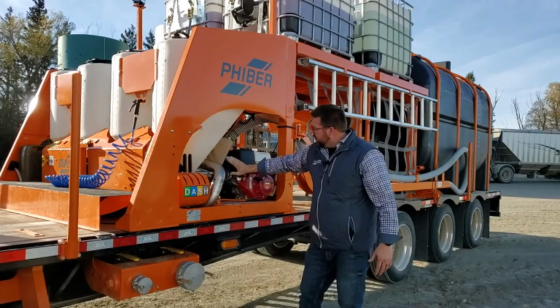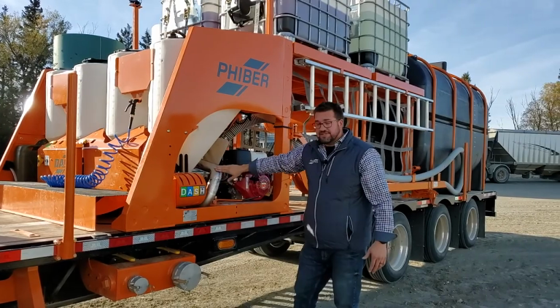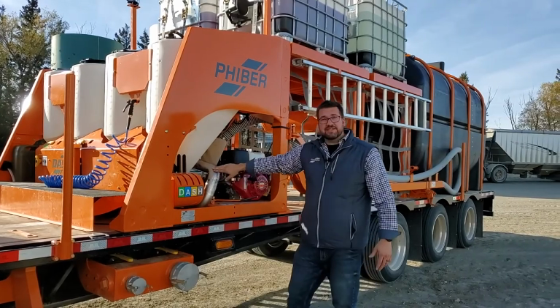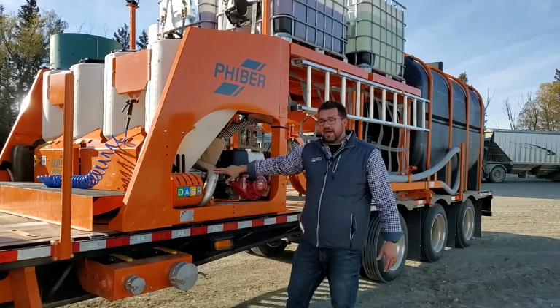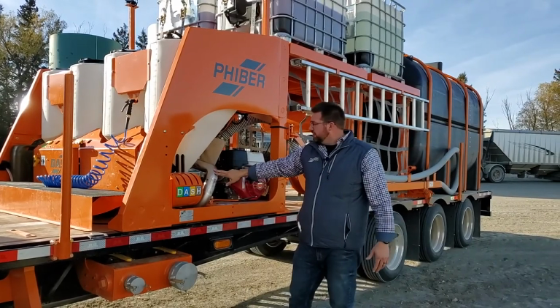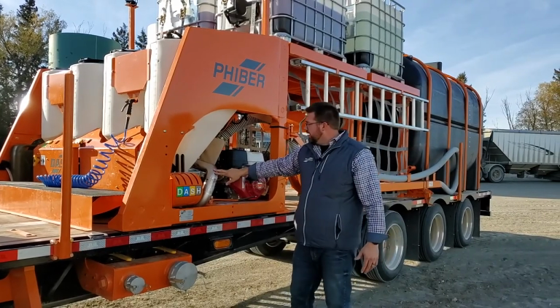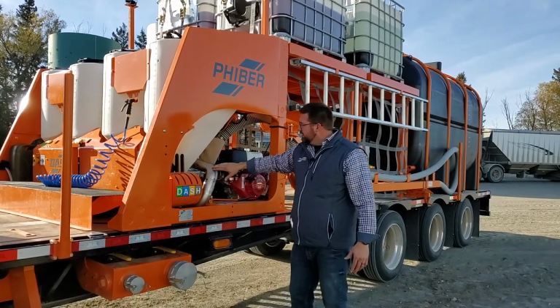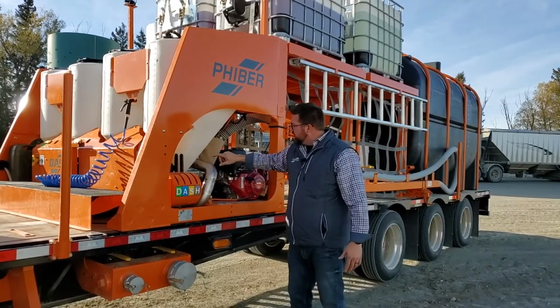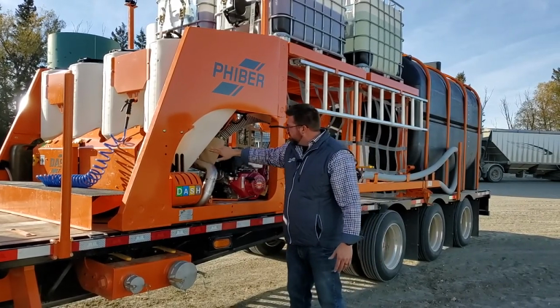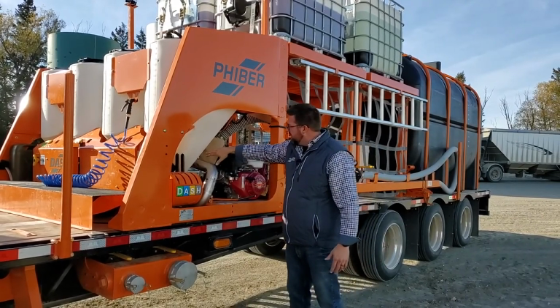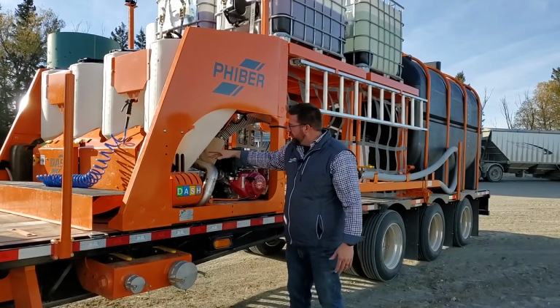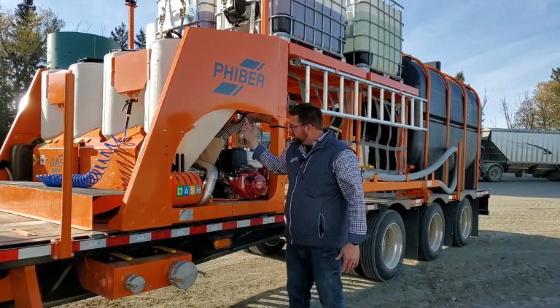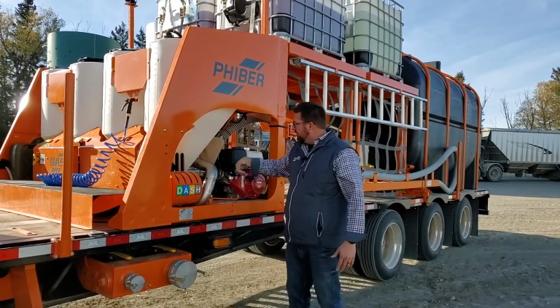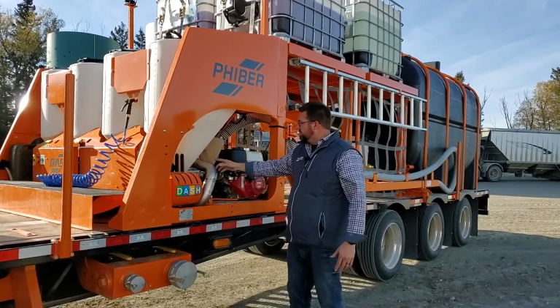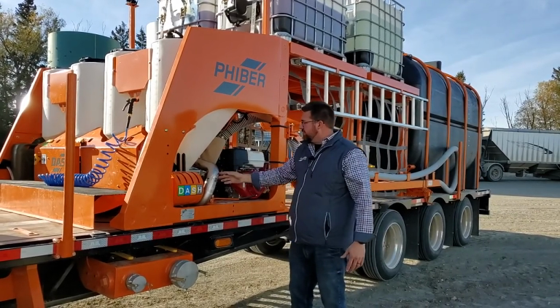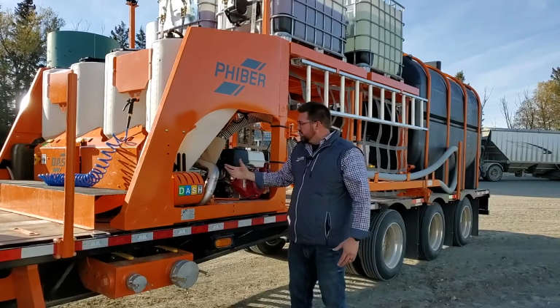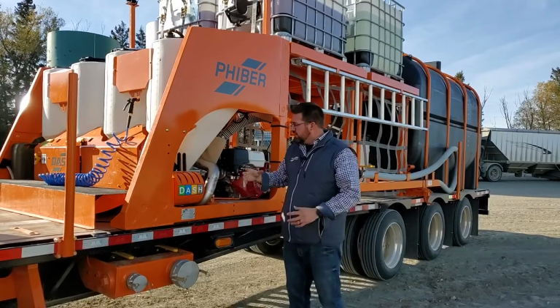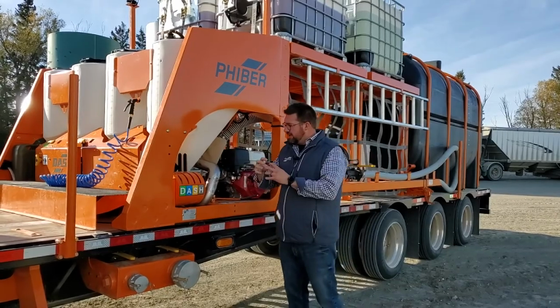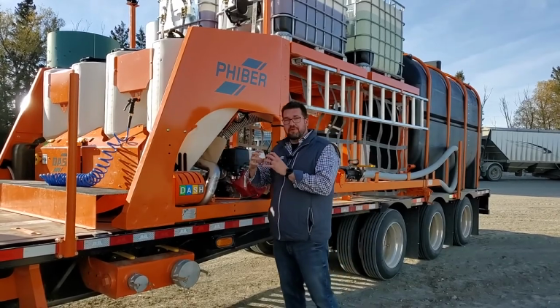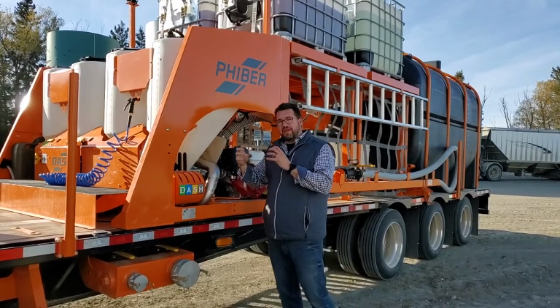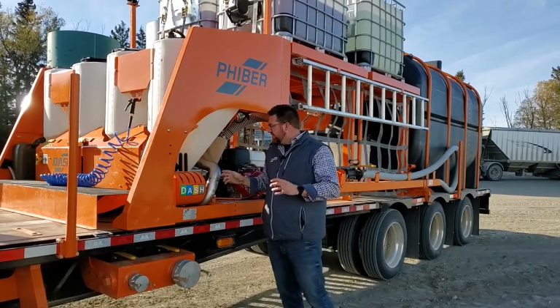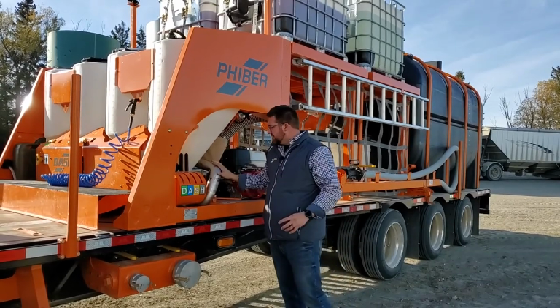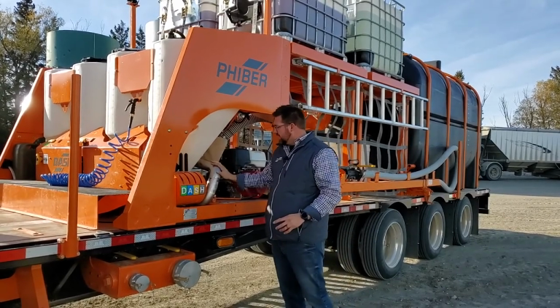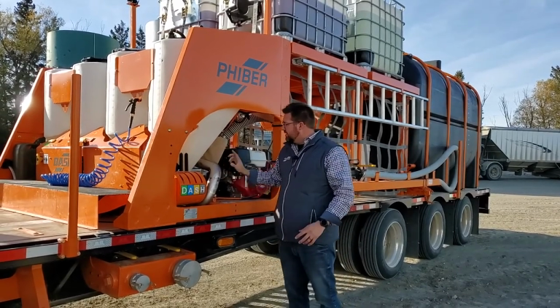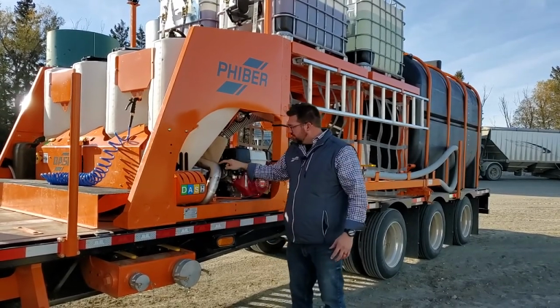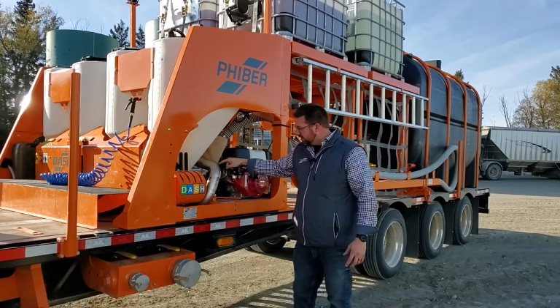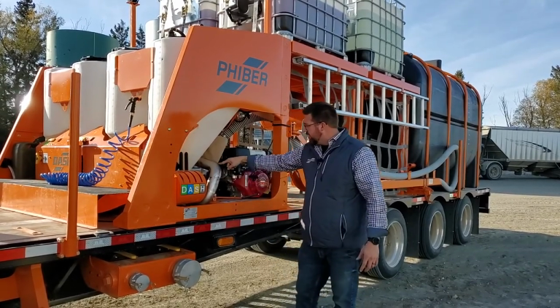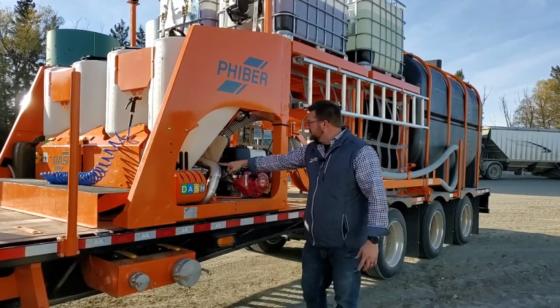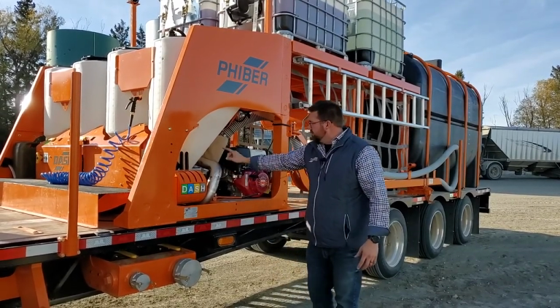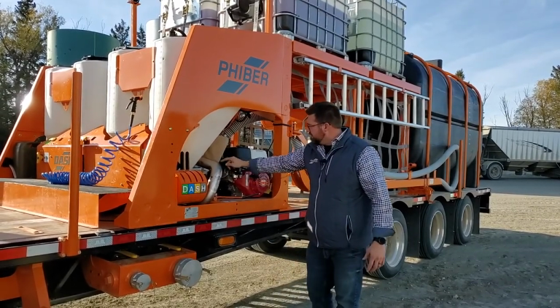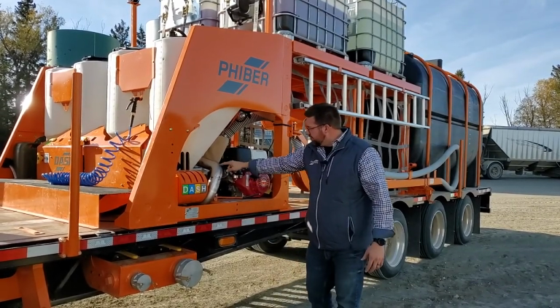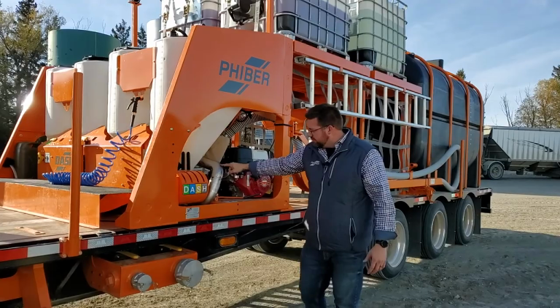Also, a stainless steel manifold here now. So this manifold that goes all the way across the bottom — there's no hang-ups from all flange fittings and things like that. Also bigger in diameter. So it's a great new feature.